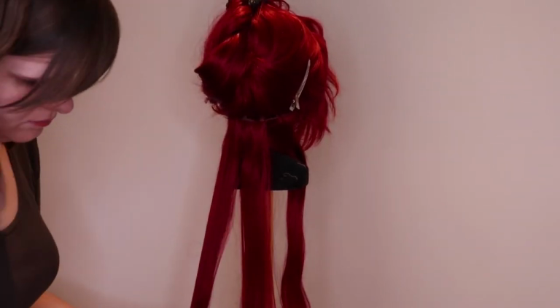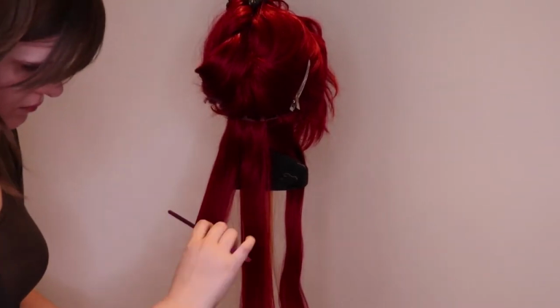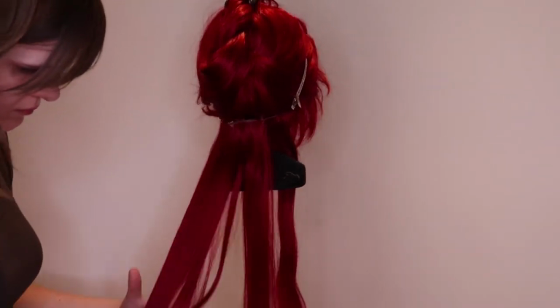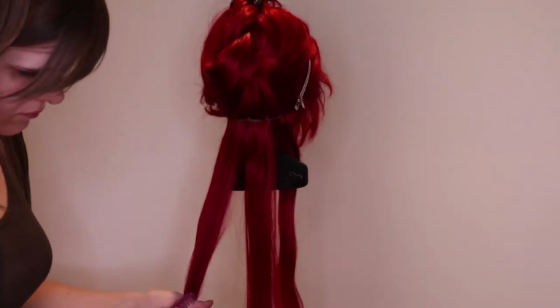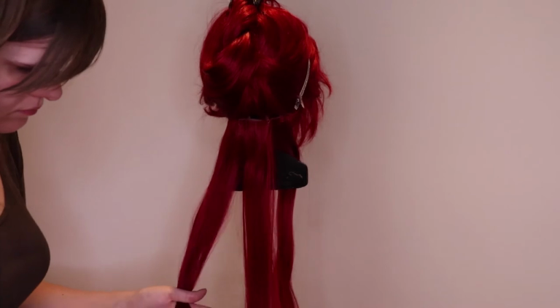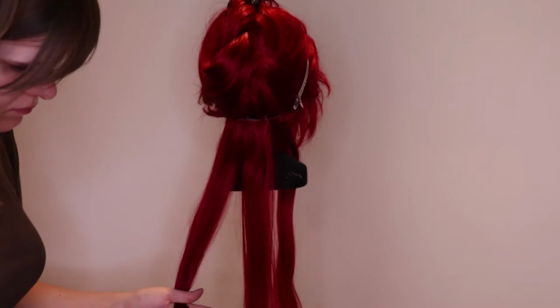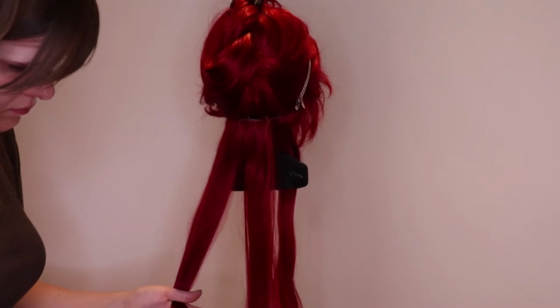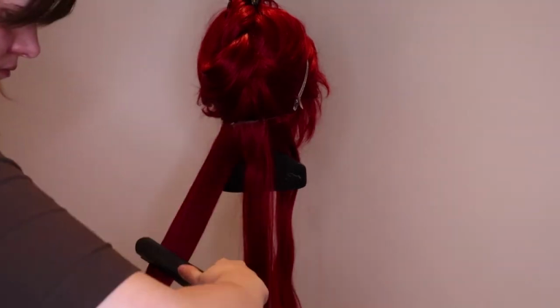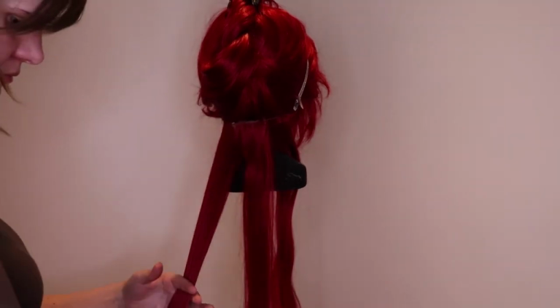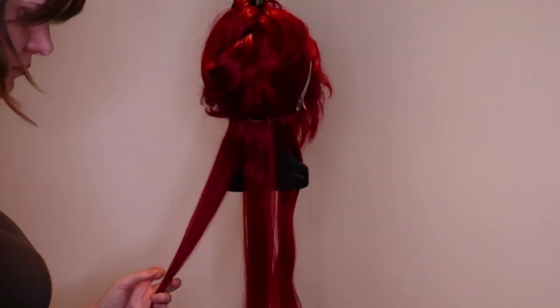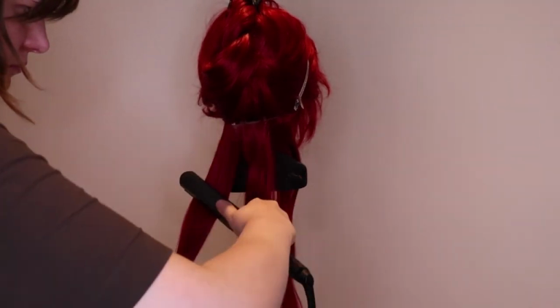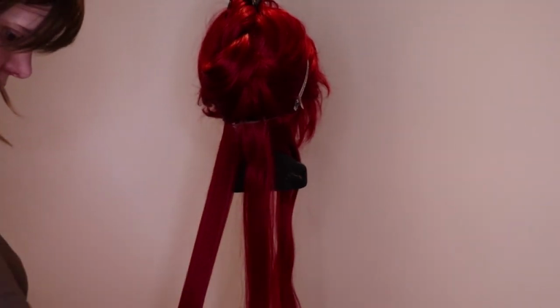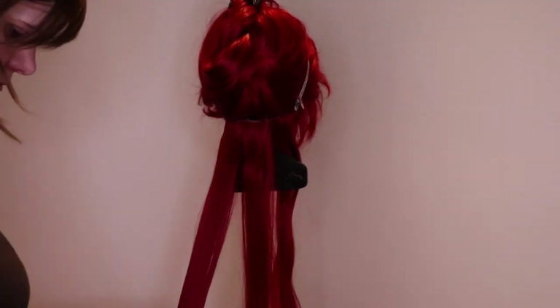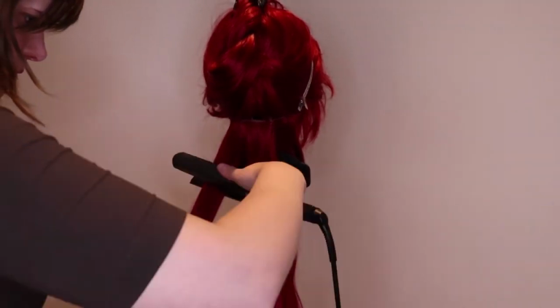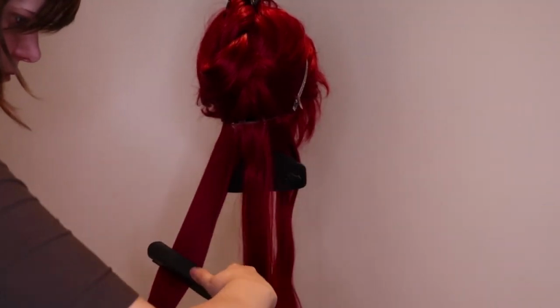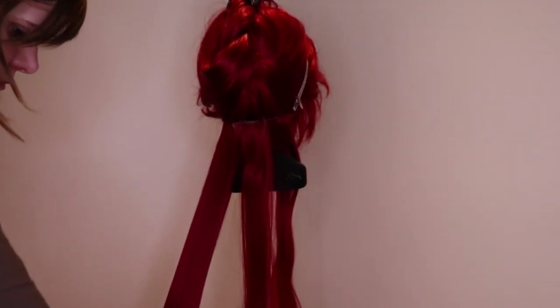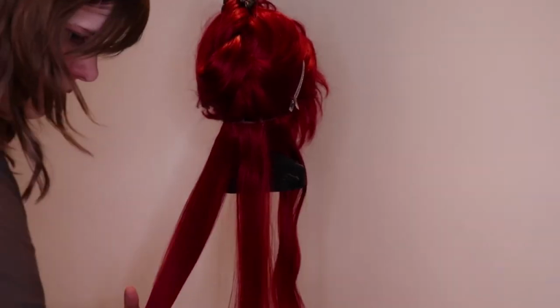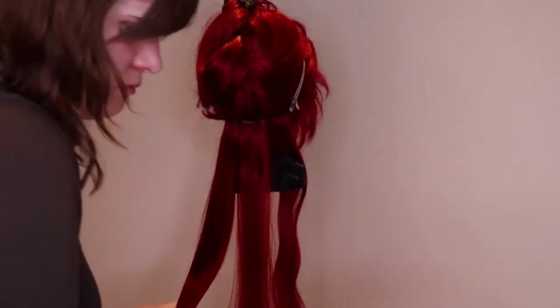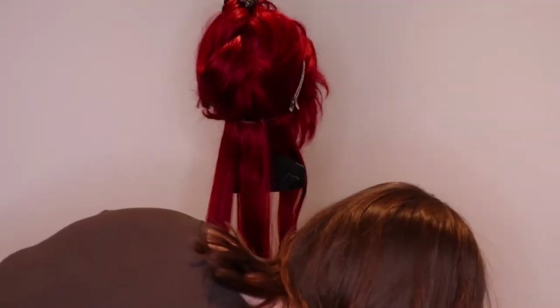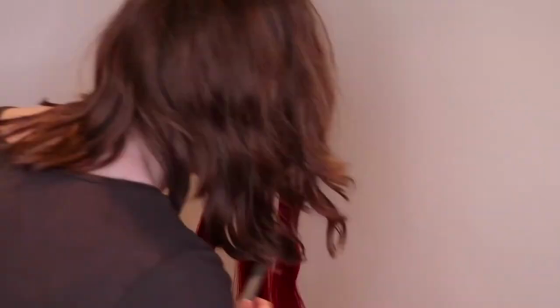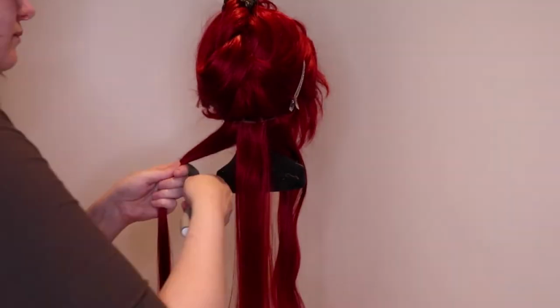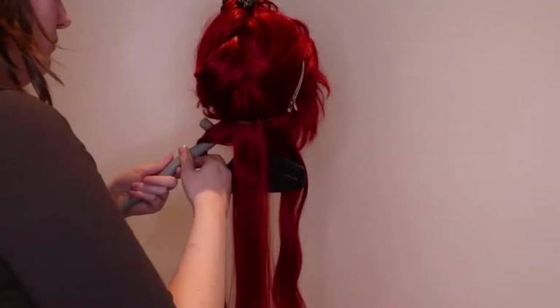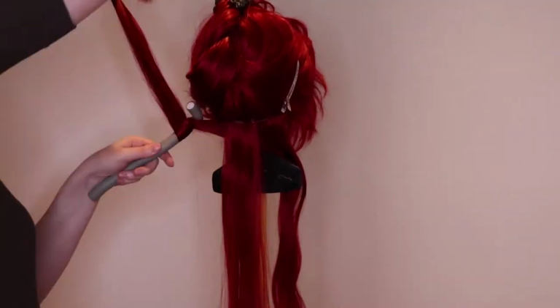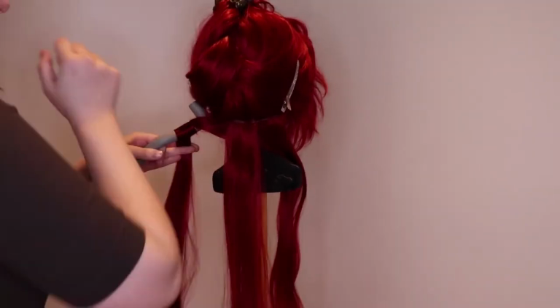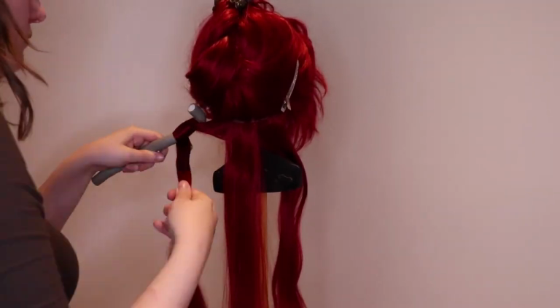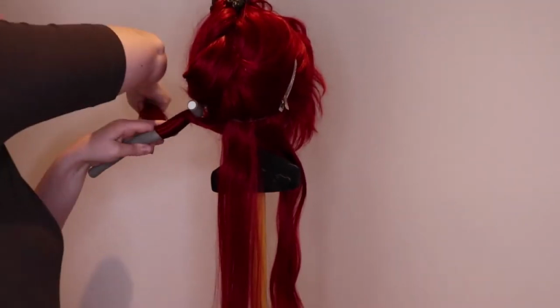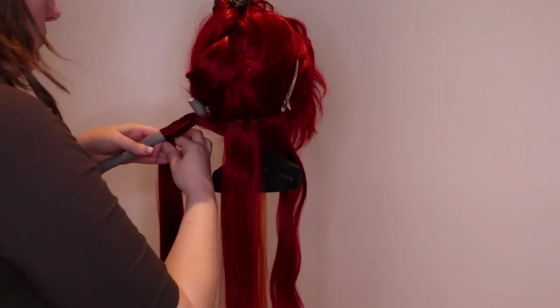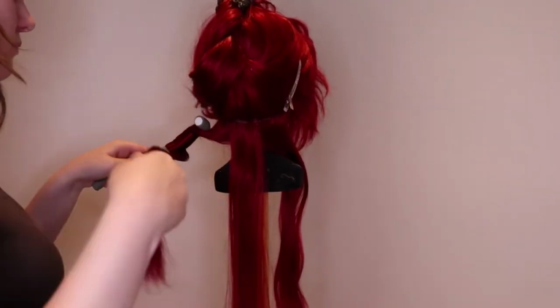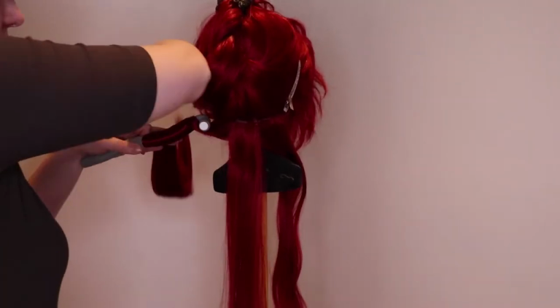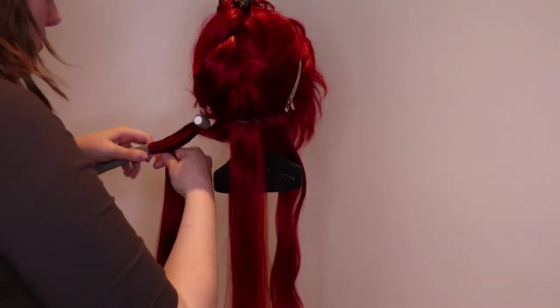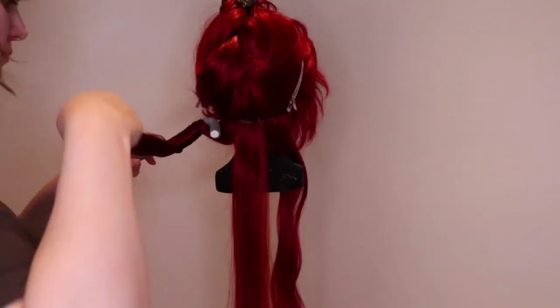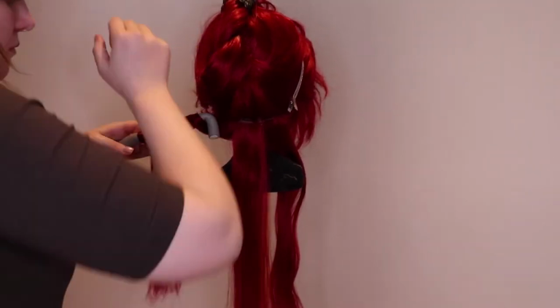First I comb the strand with a wig comb and then I heat it up with the flattening iron. I always use the lowest setting.